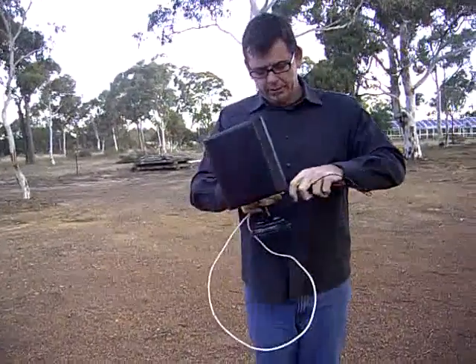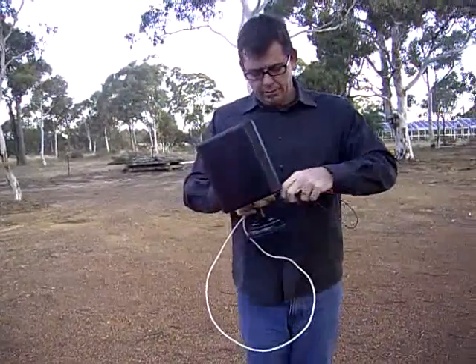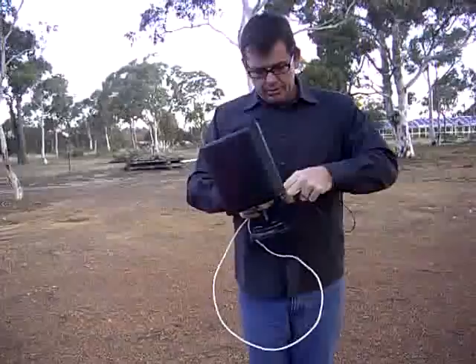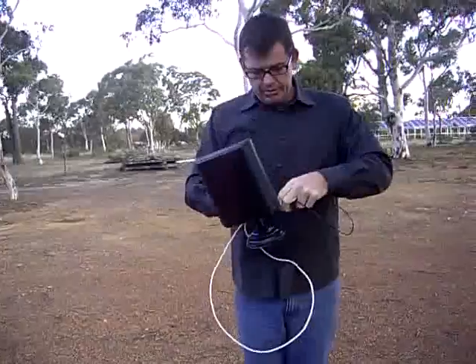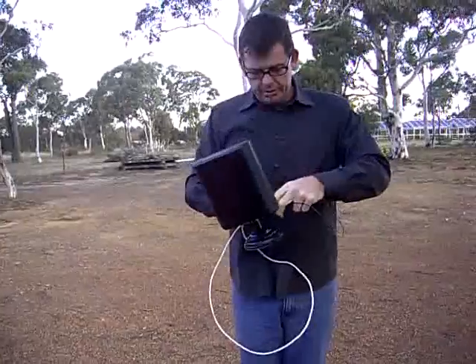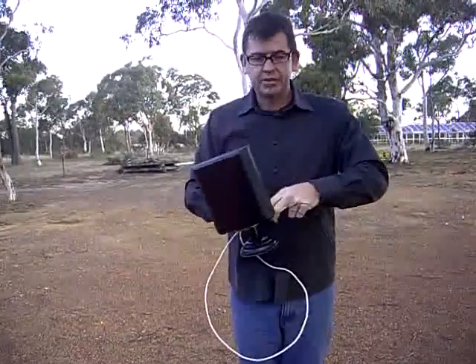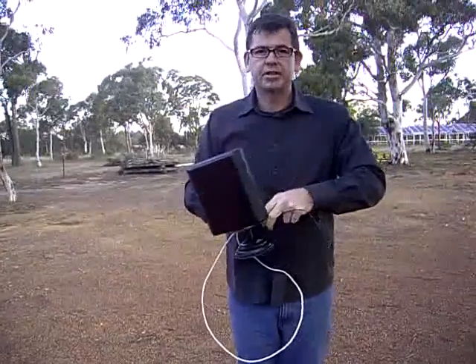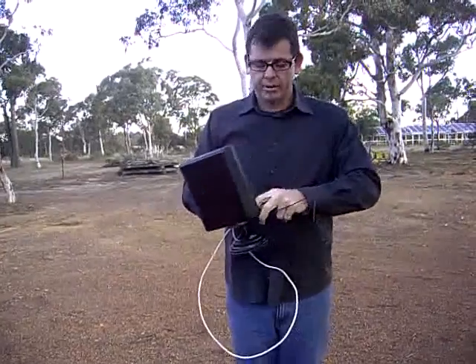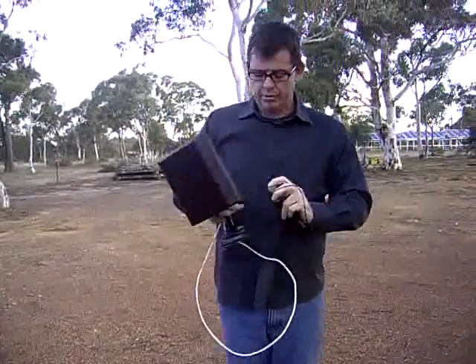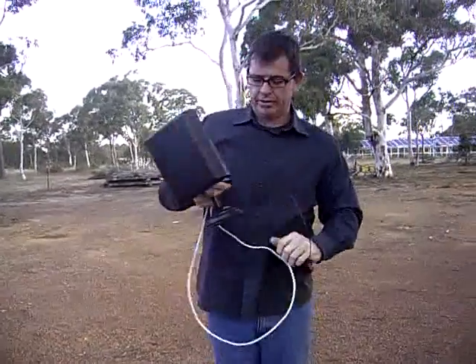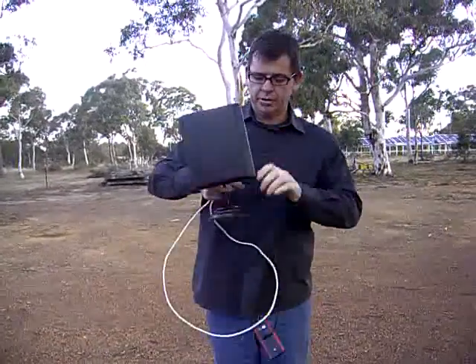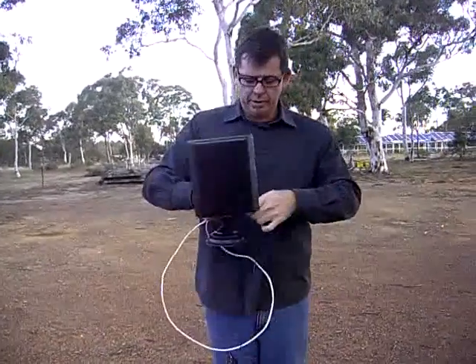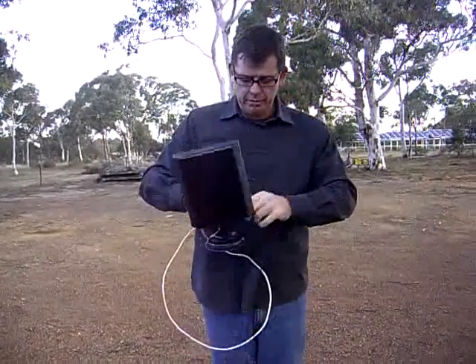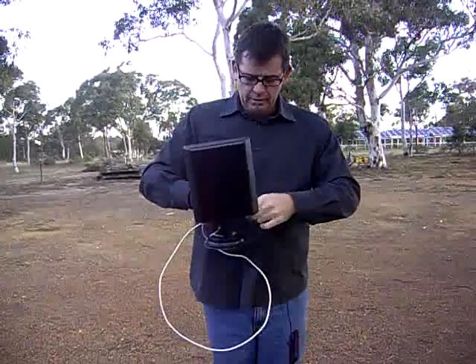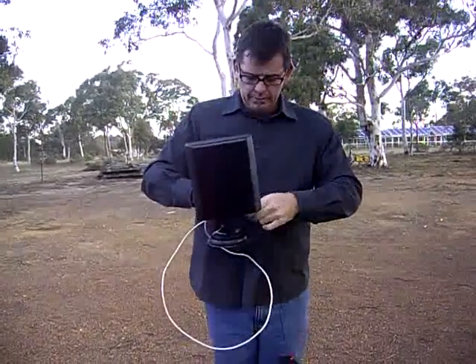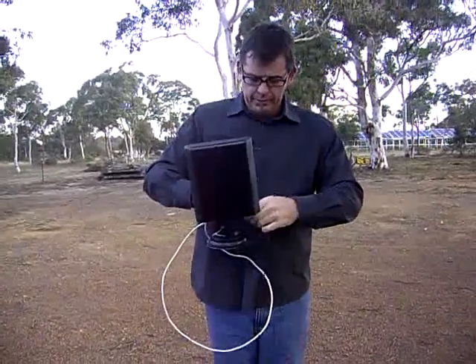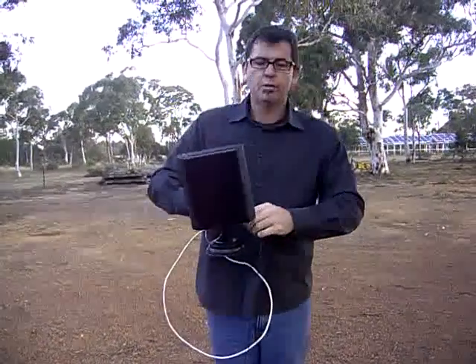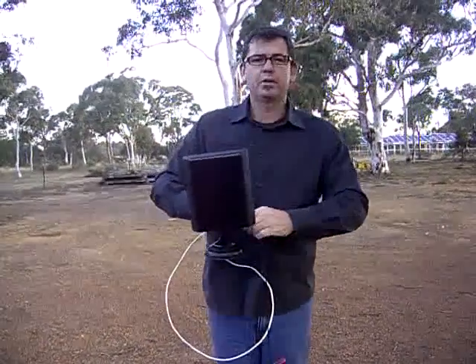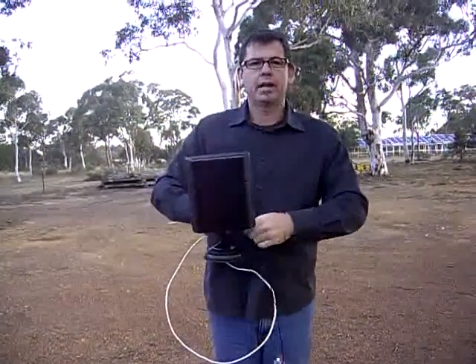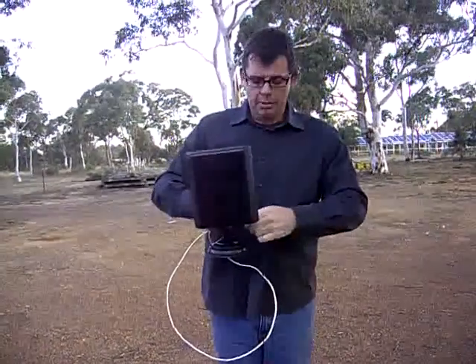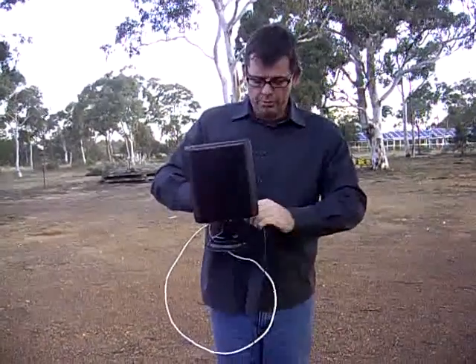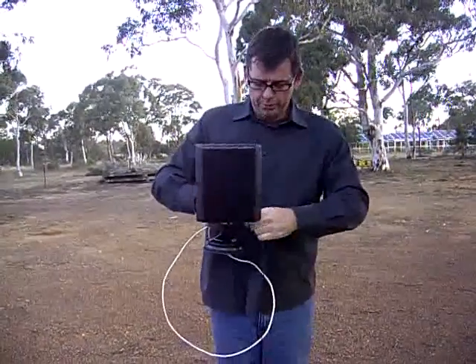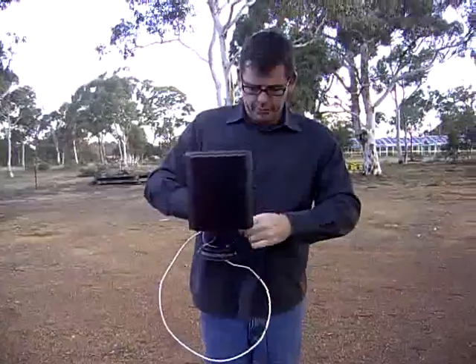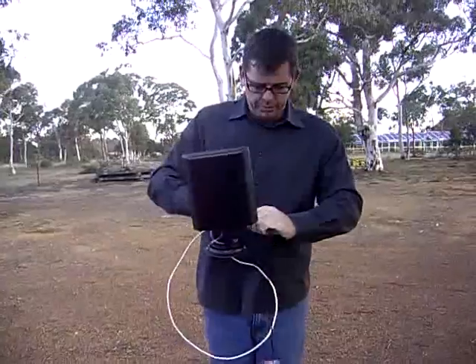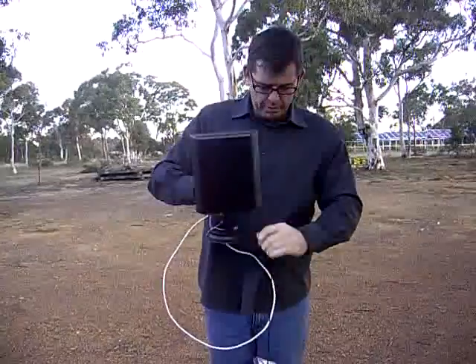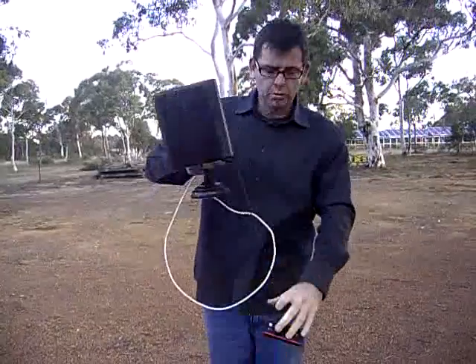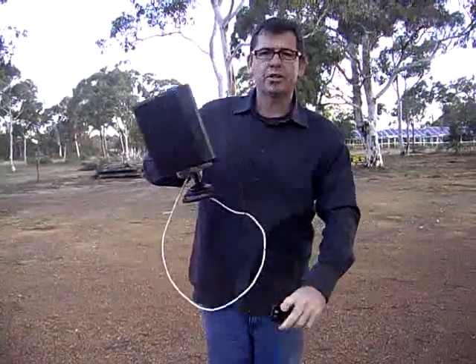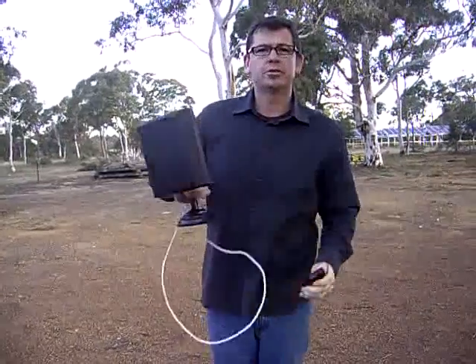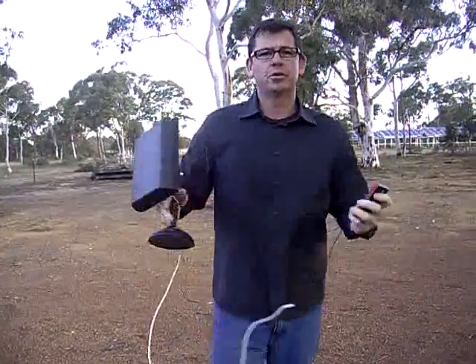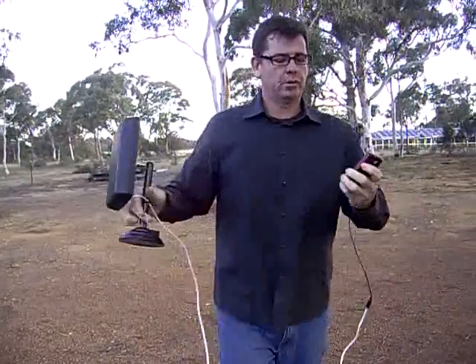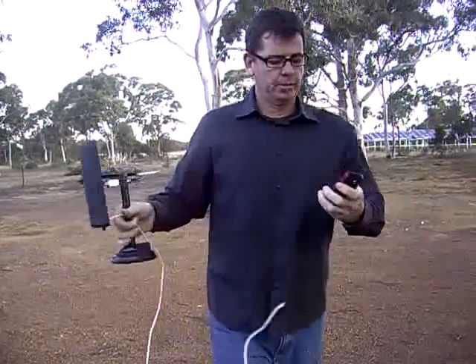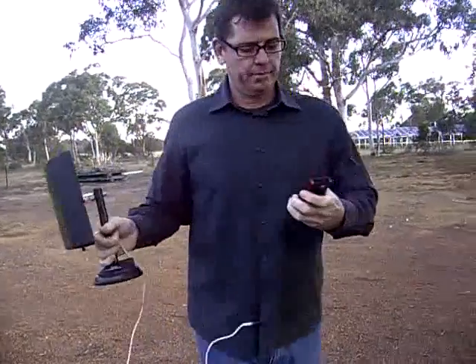Basically, the best way to test the signal around your house is with a phone. If you've already got a modem or a USB modem, you can also use the software on the modem.